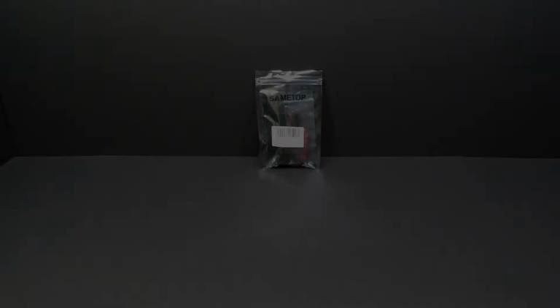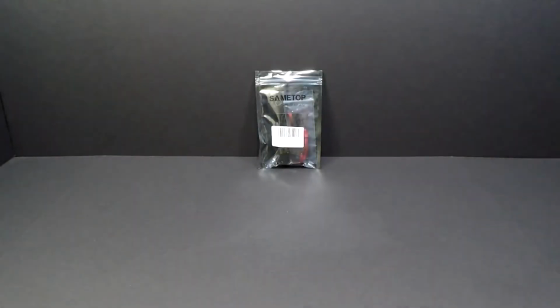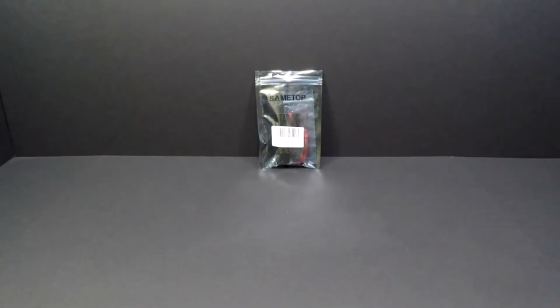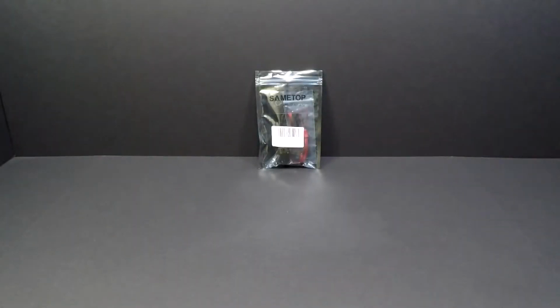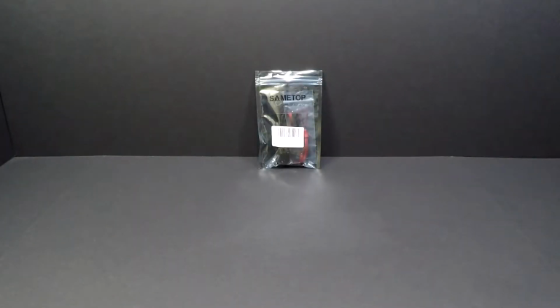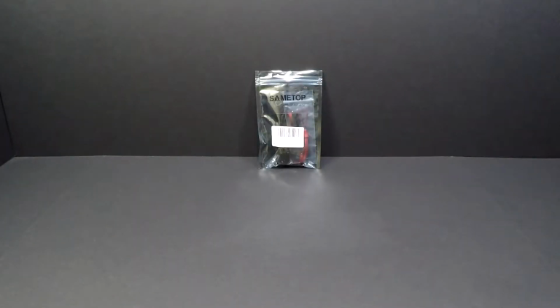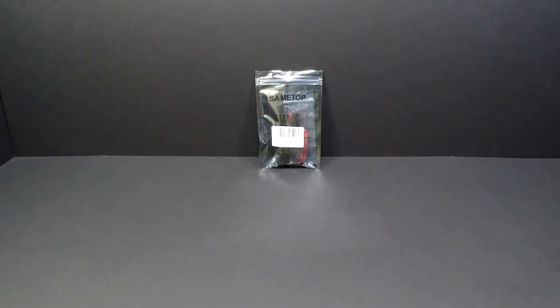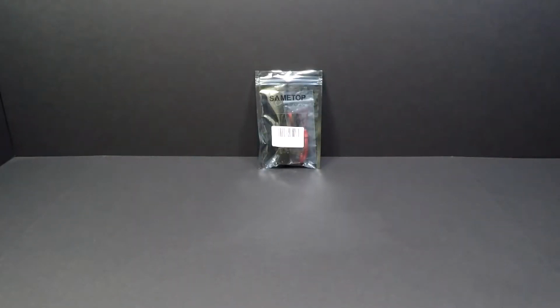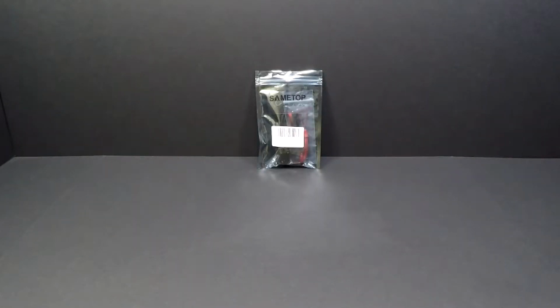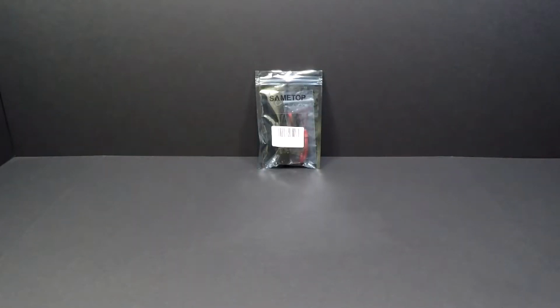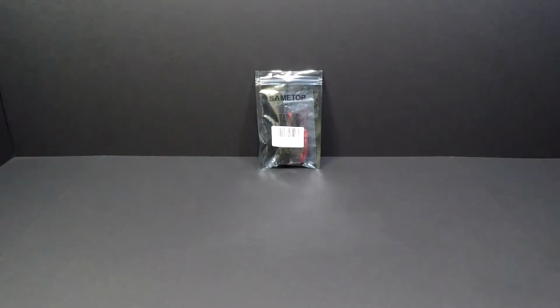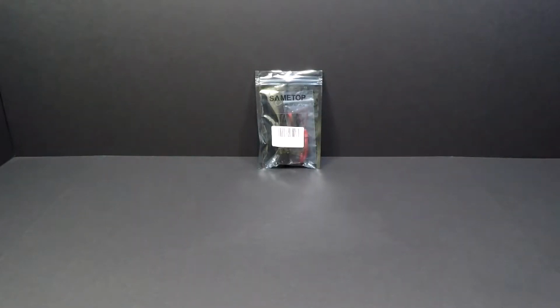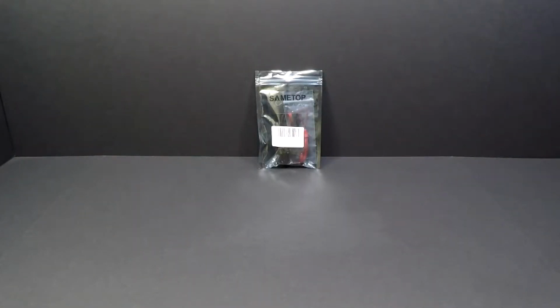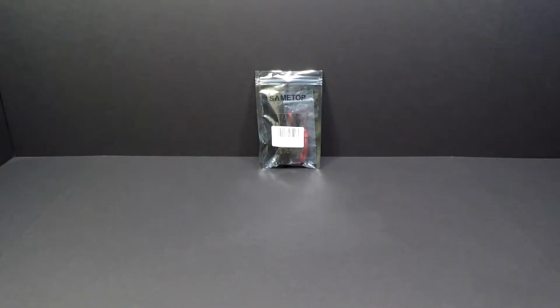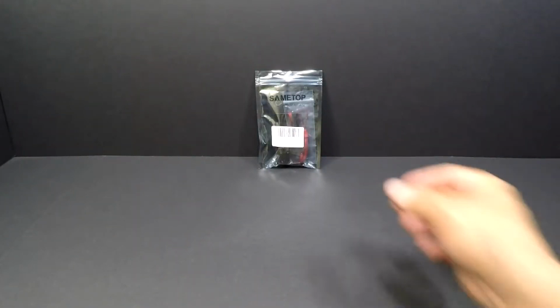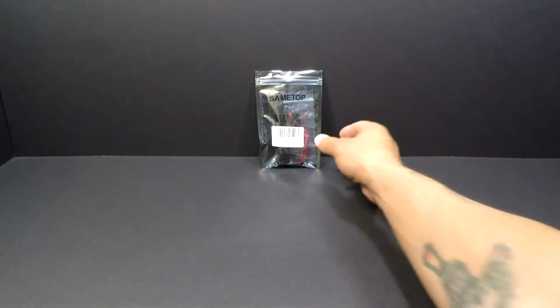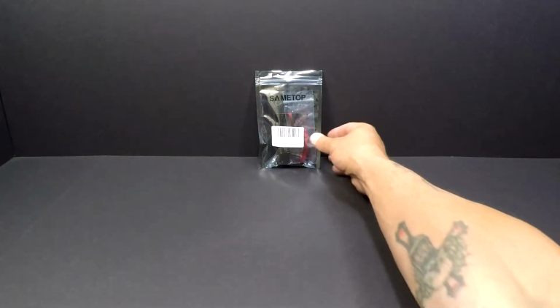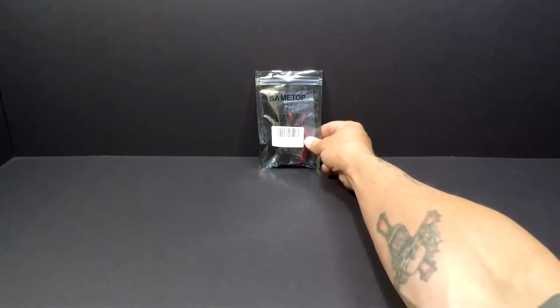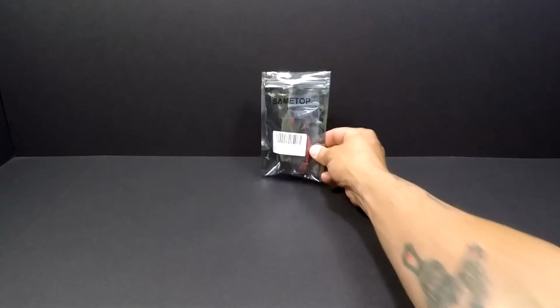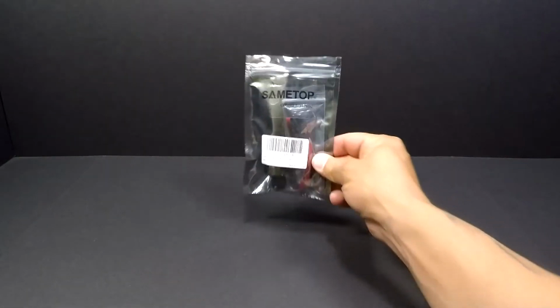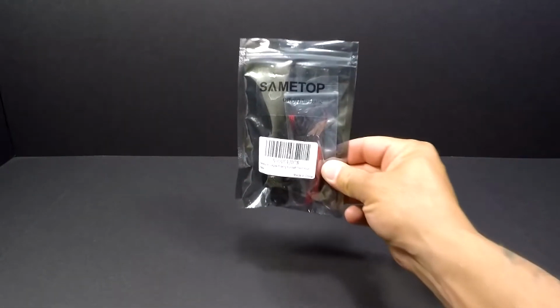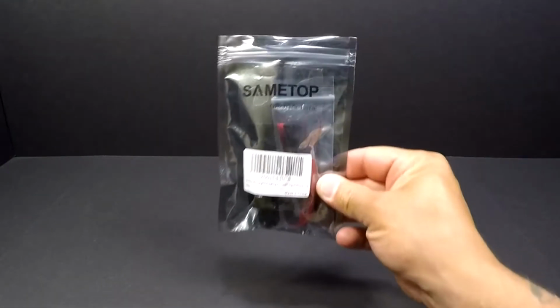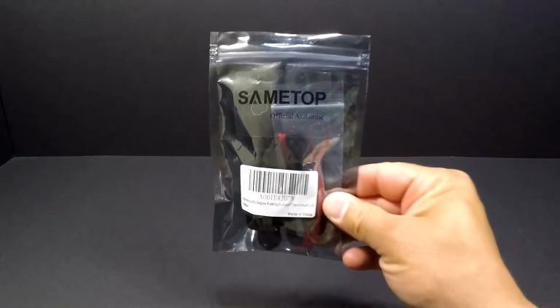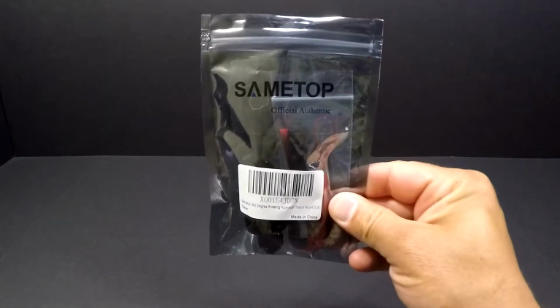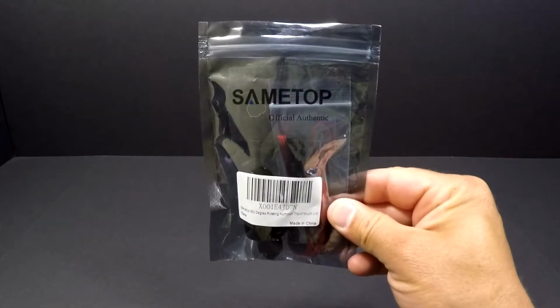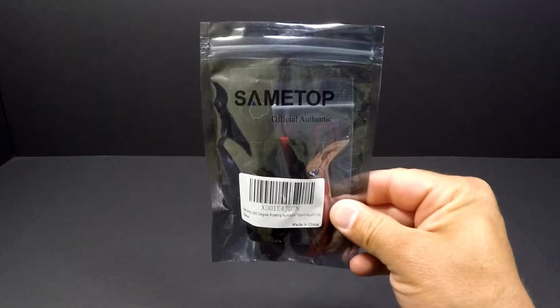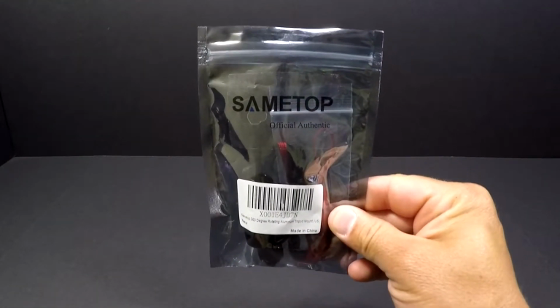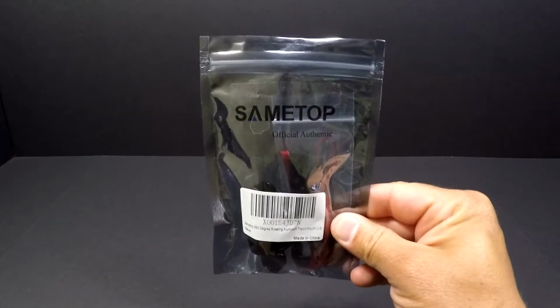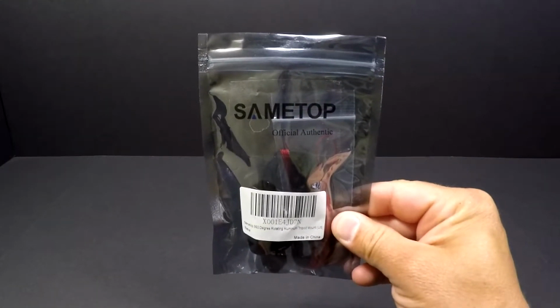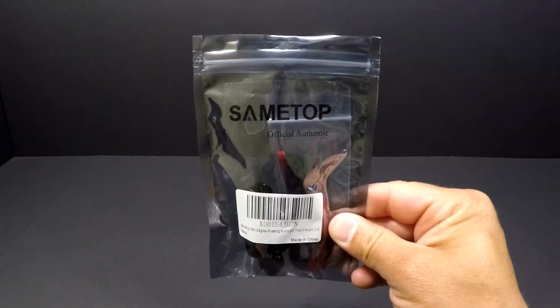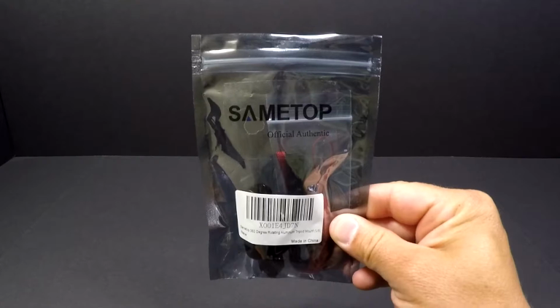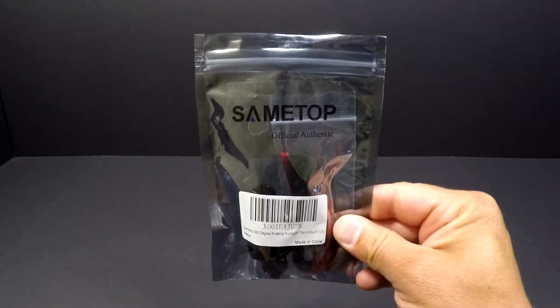What's up guys, if you record your fishing adventures with the GoPro, you're gonna want to see what's in this package. It may help you out — stay tuned.